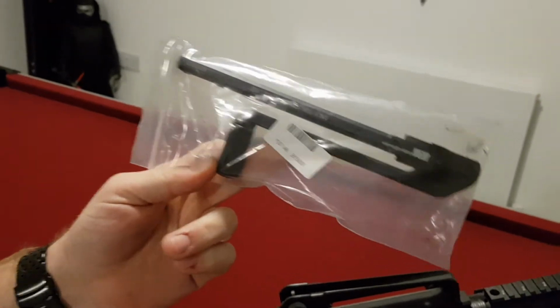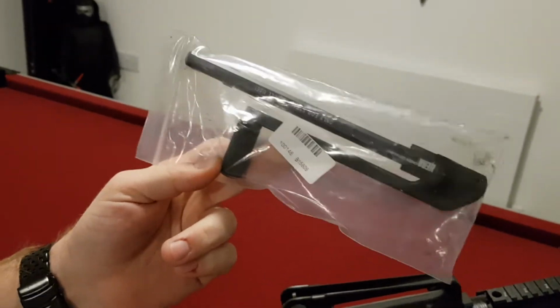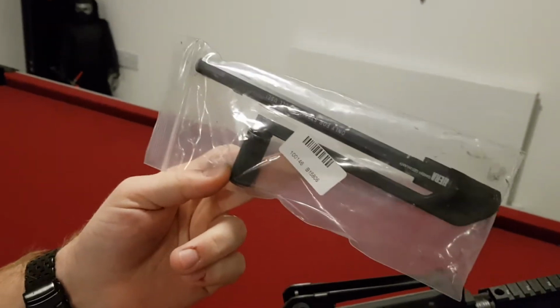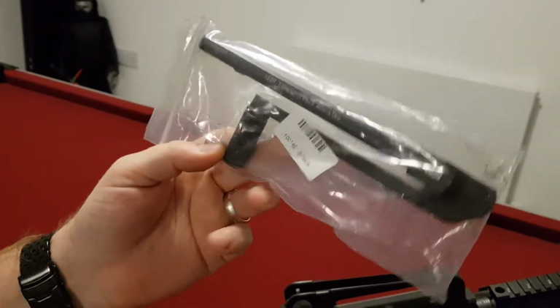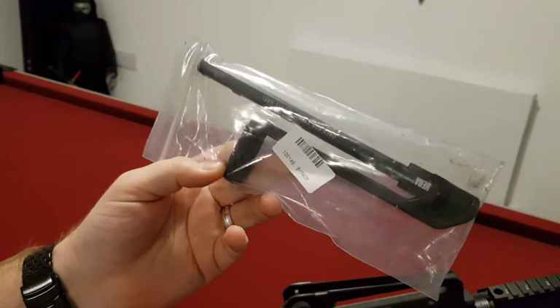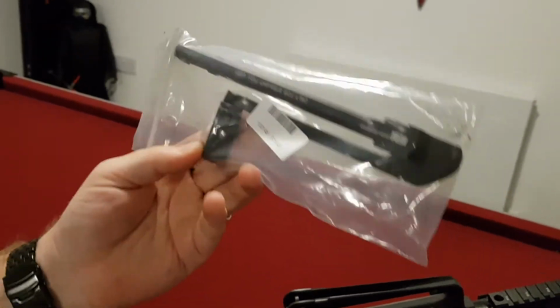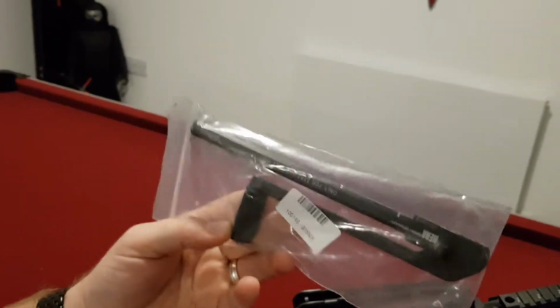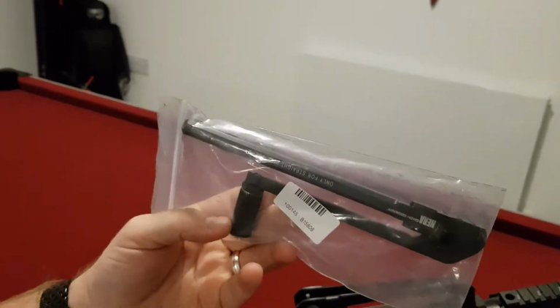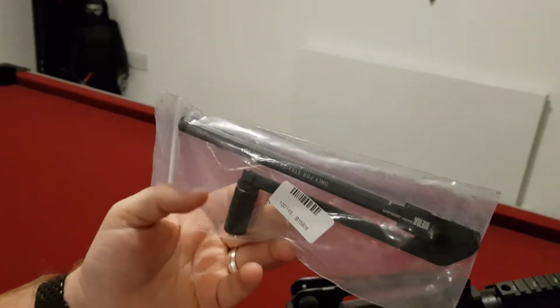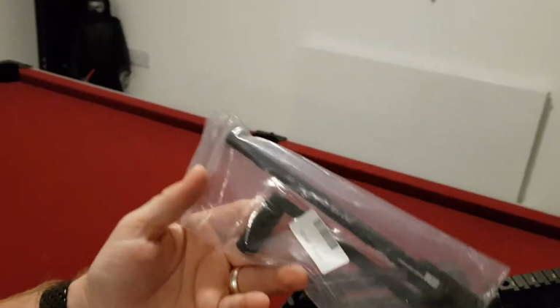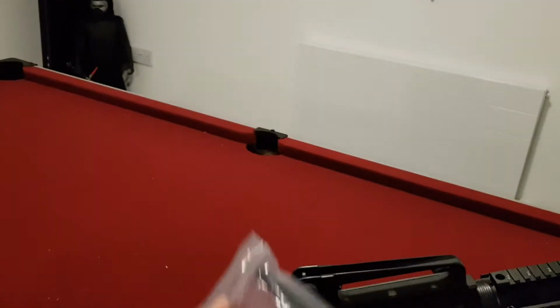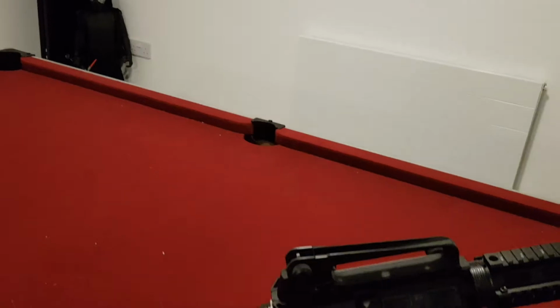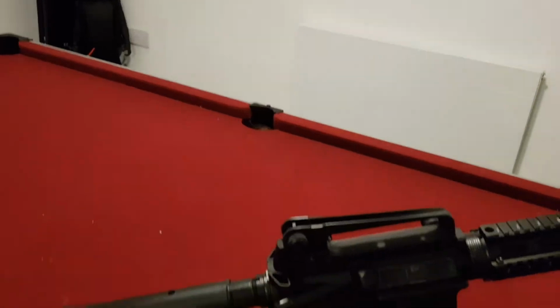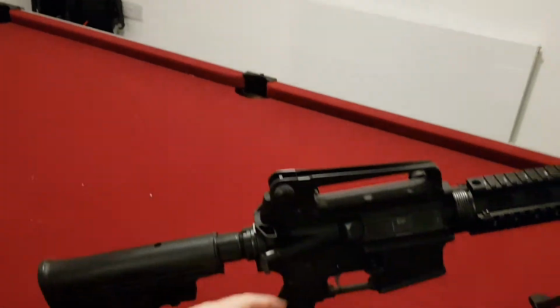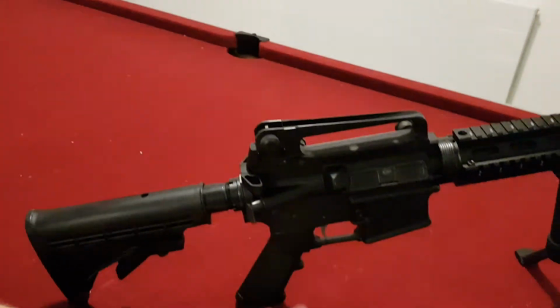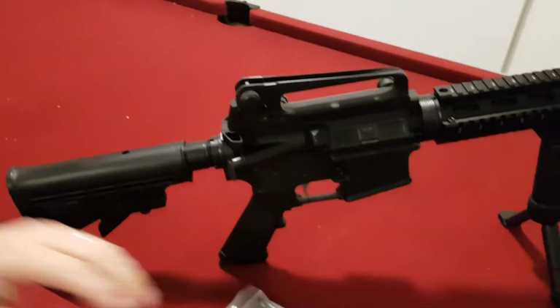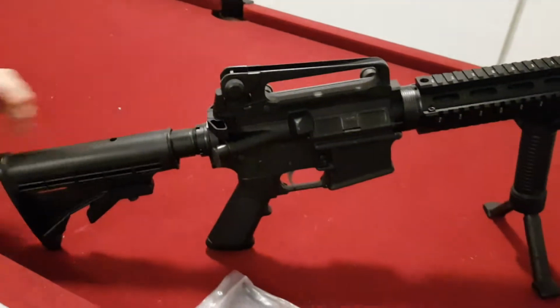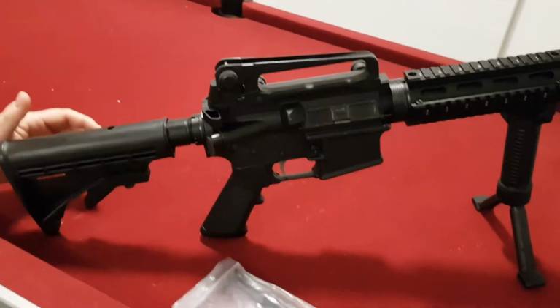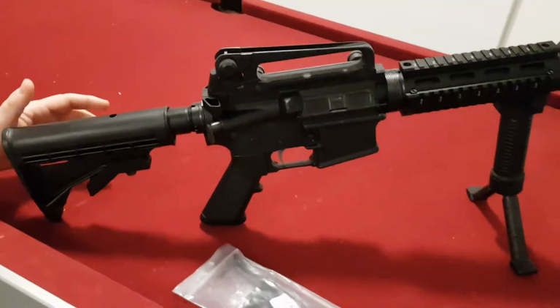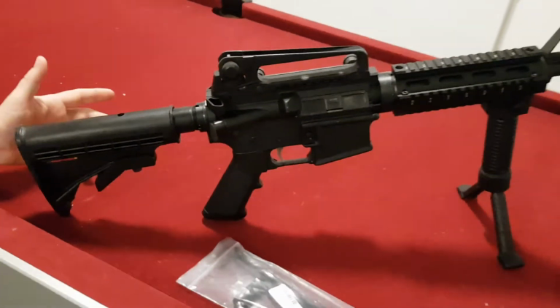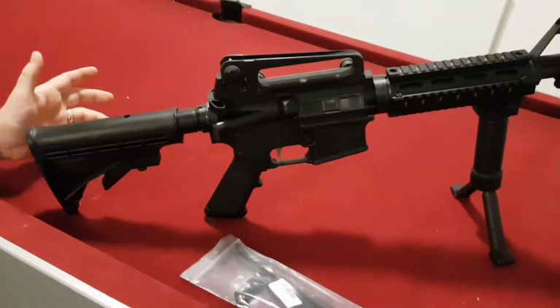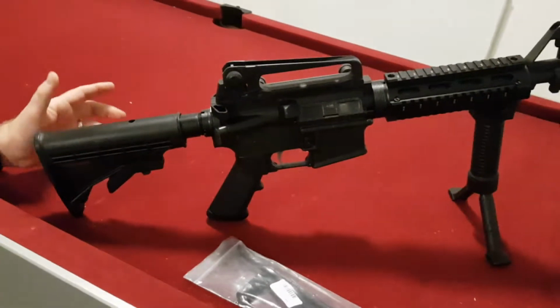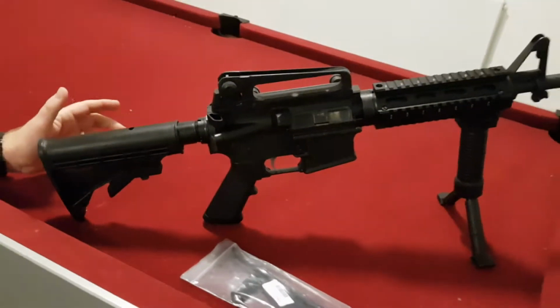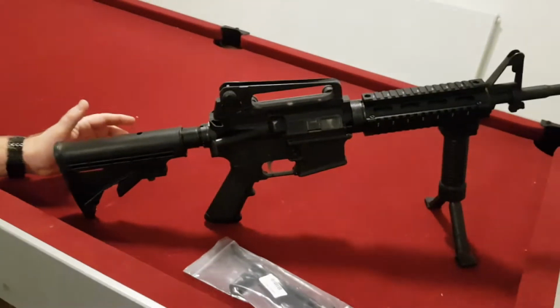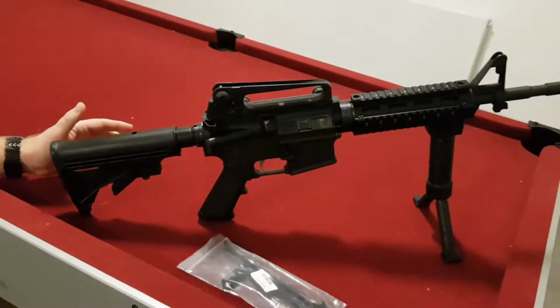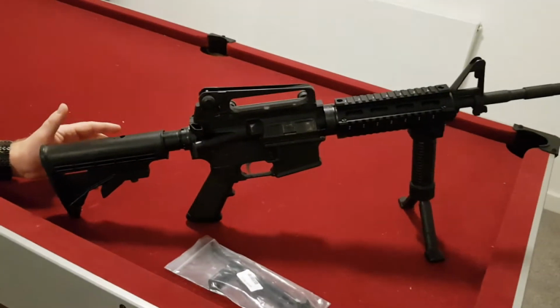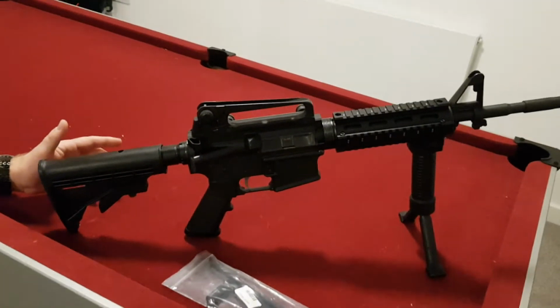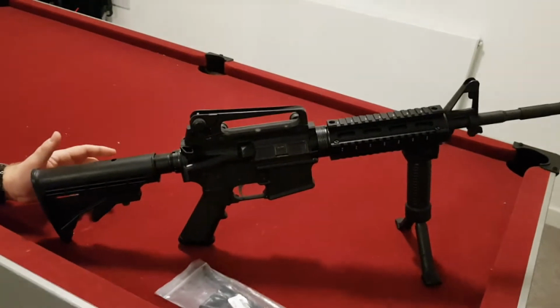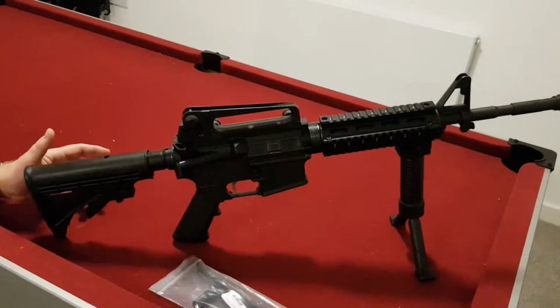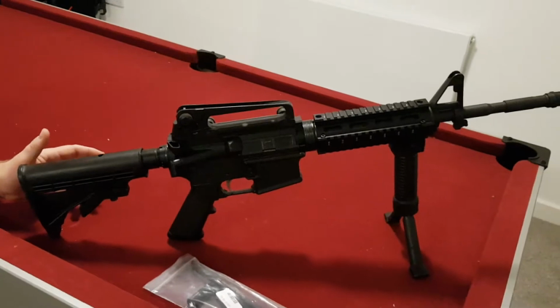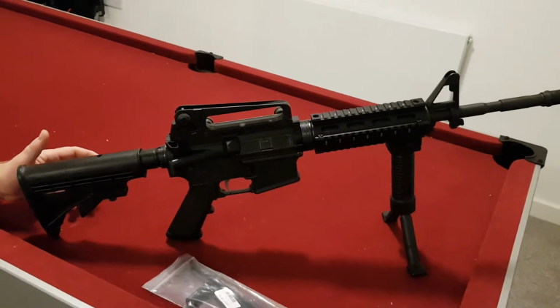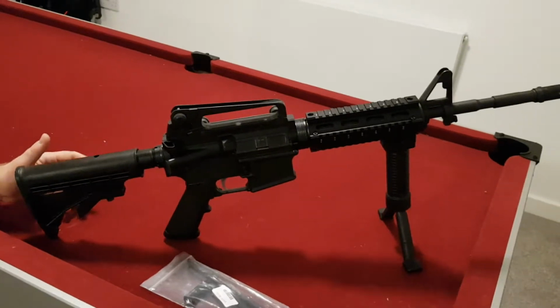It's only for straight pull rifles, which is what we're allowed to have here in the UK. I'm going to show you how to change it out, but the process is the same for installing any other charge handle that you might have.